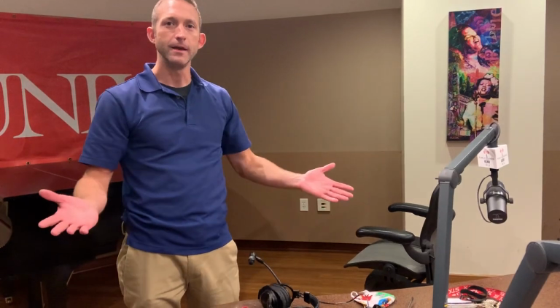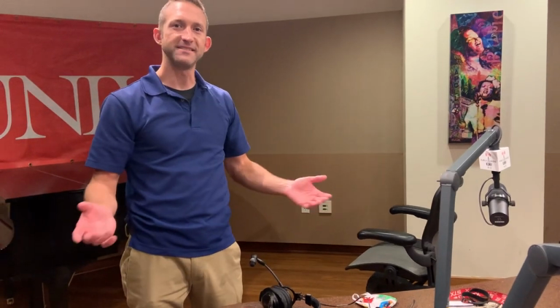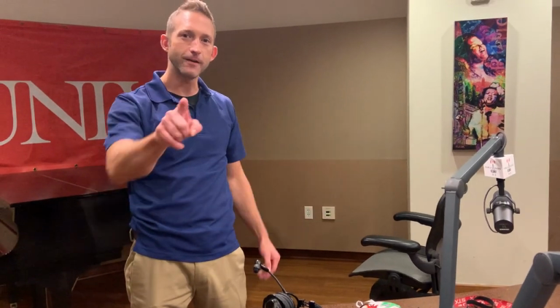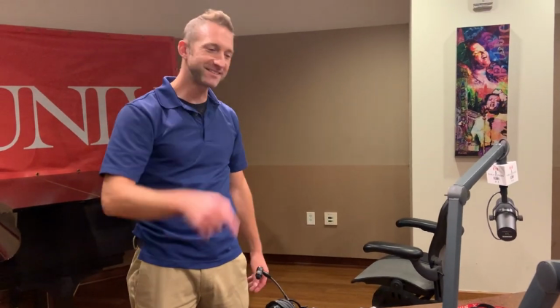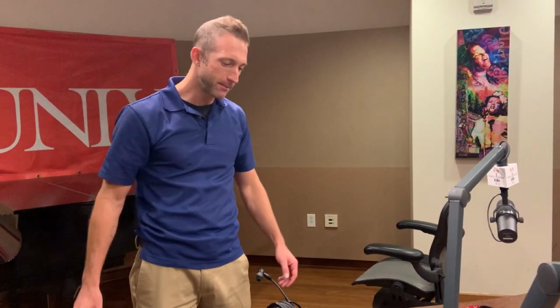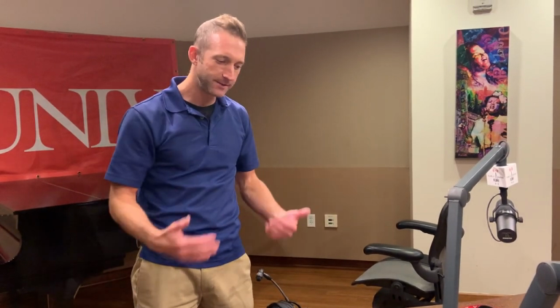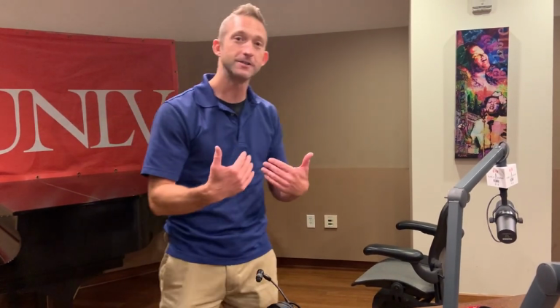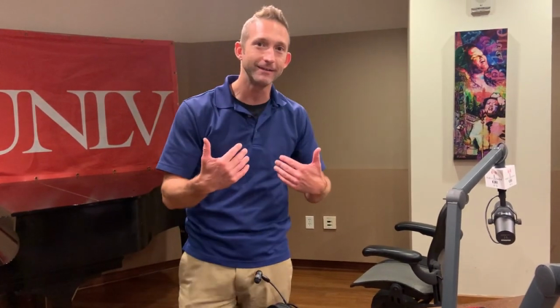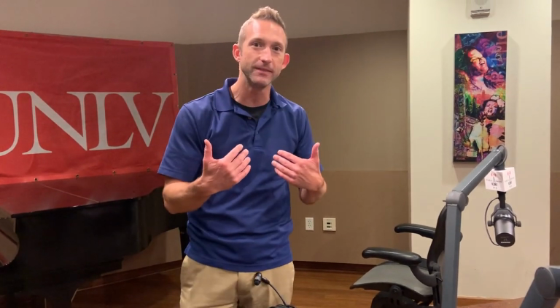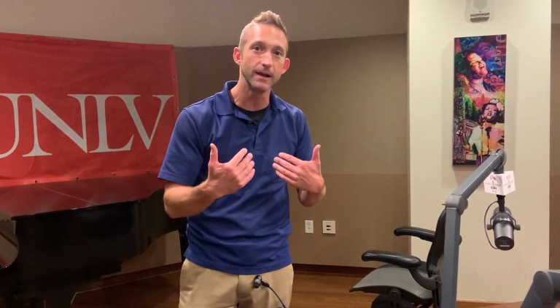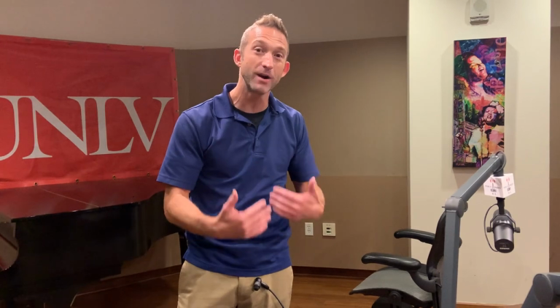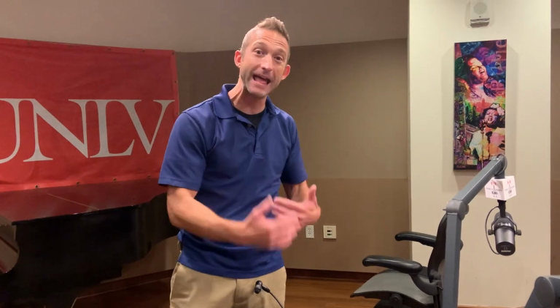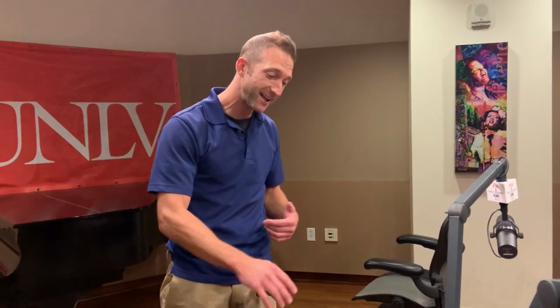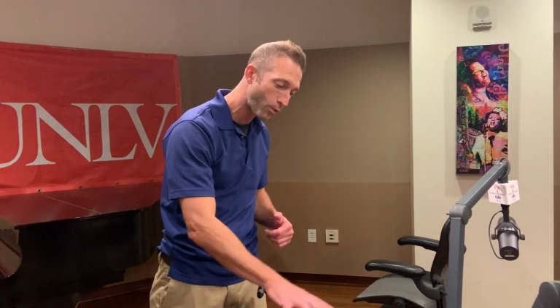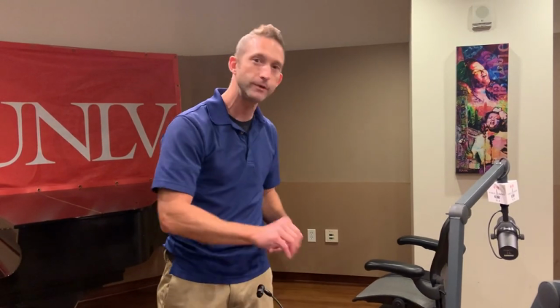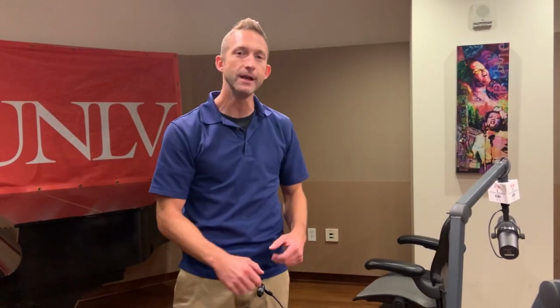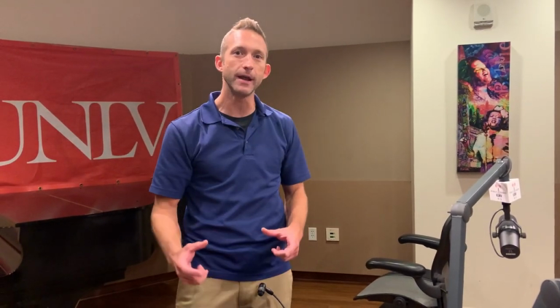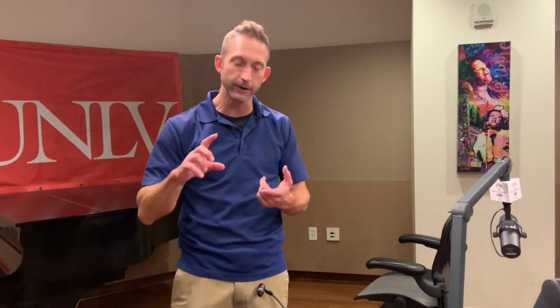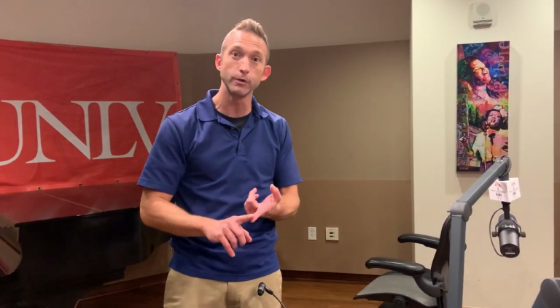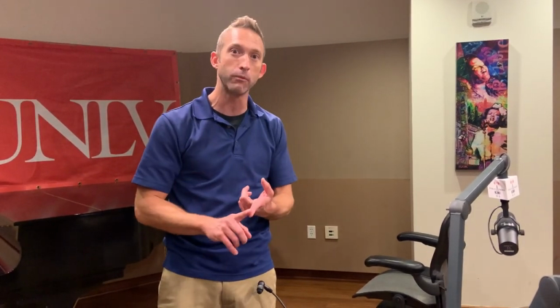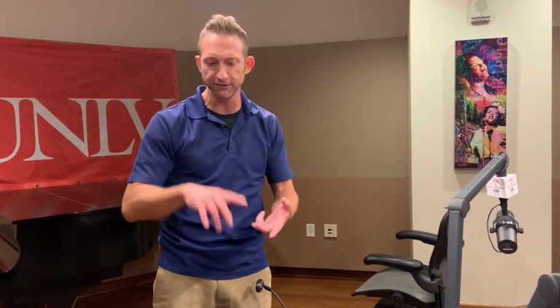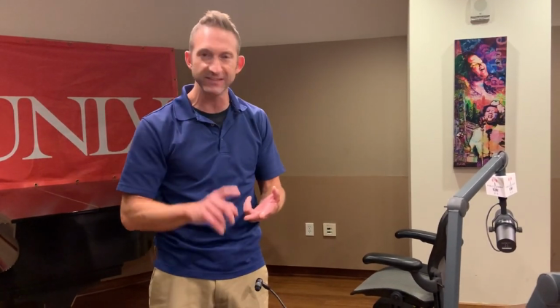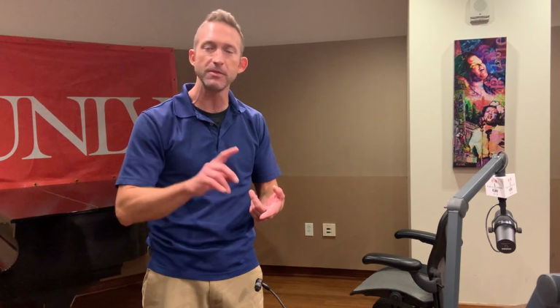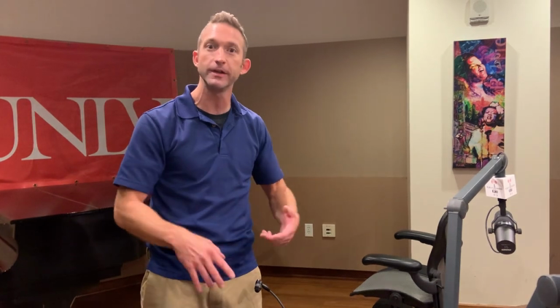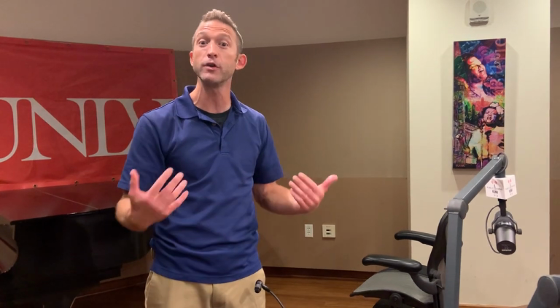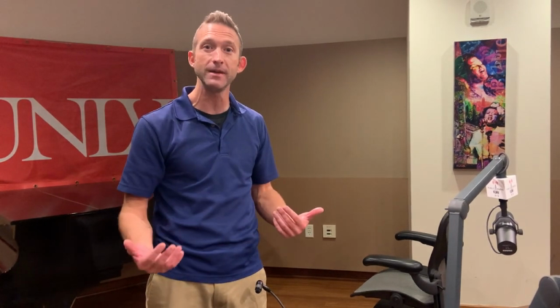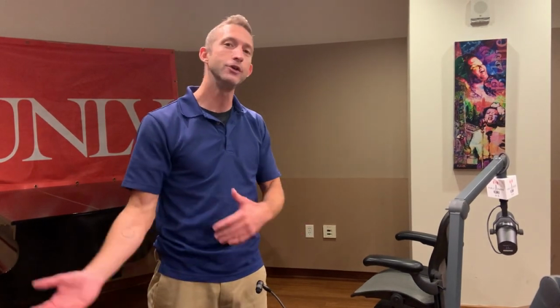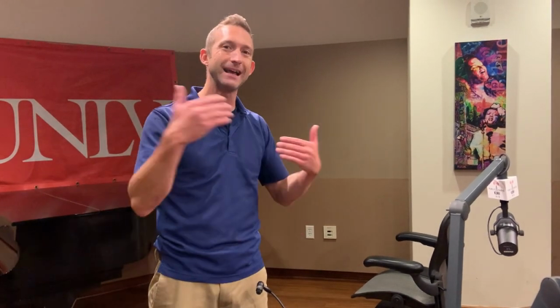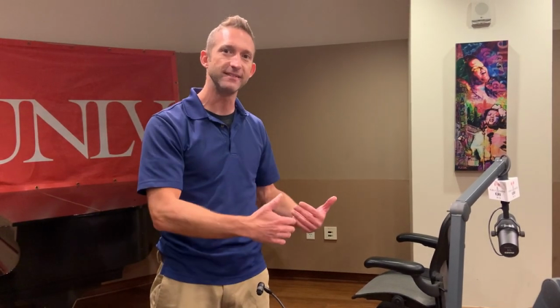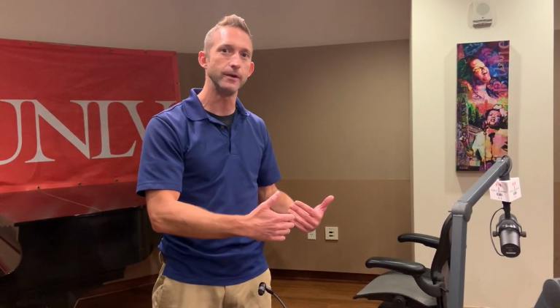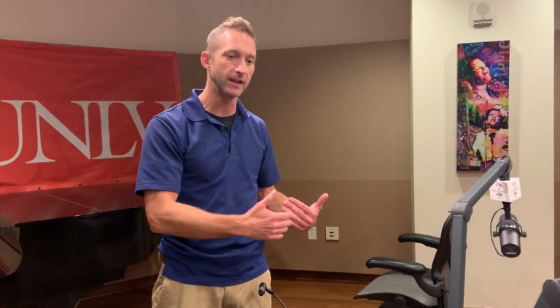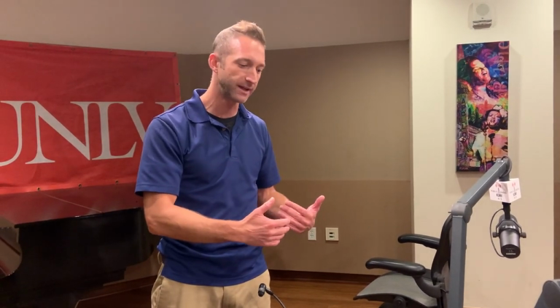Hey guys, Dave here. Matt's on the camera today. We're going to talk about getting the Comrex NX portable unit set up so that if you're doing a remote broadcast — maybe you're at the stadium, the pavilion, wherever you might be — you can connect back to the studio and do your live broadcast.